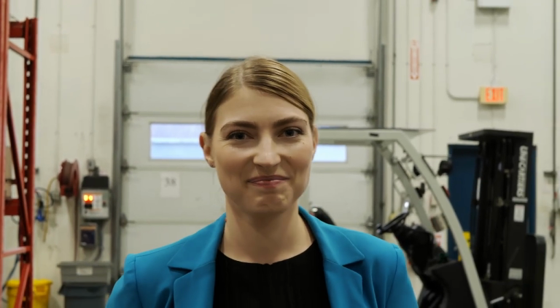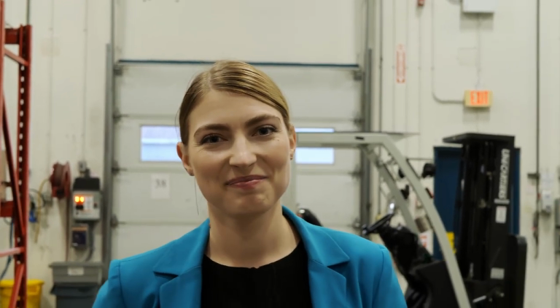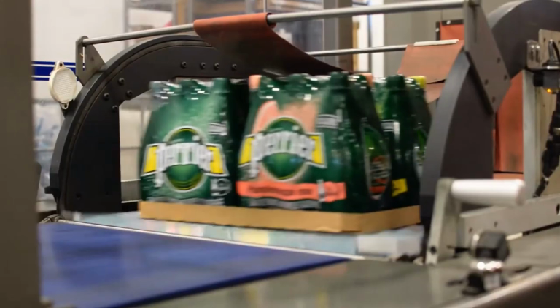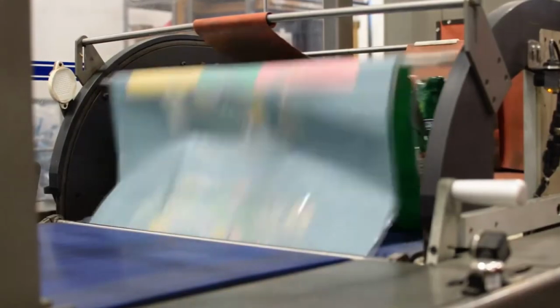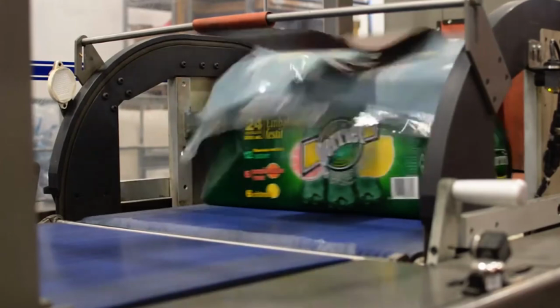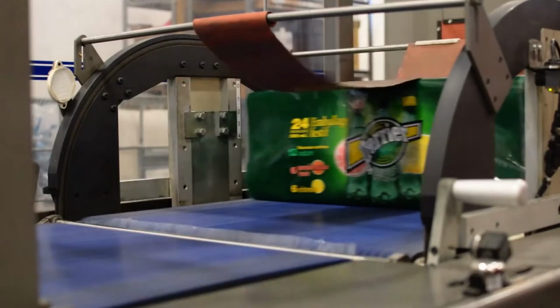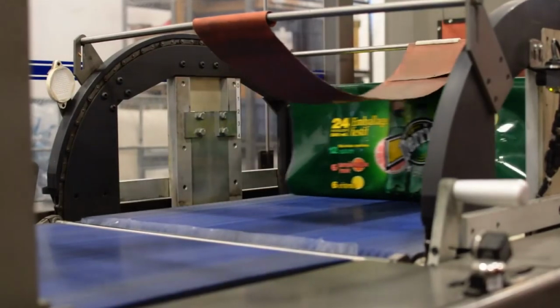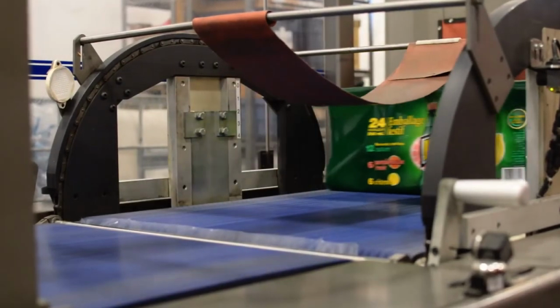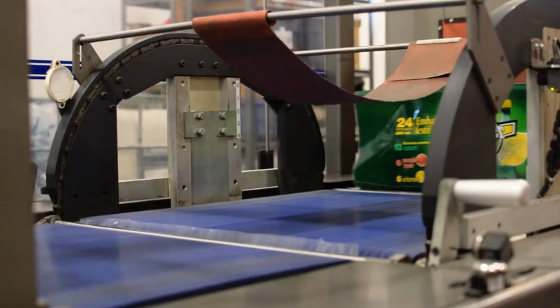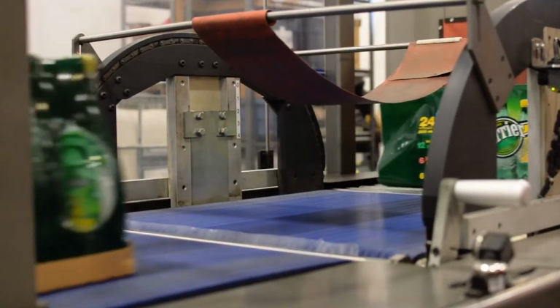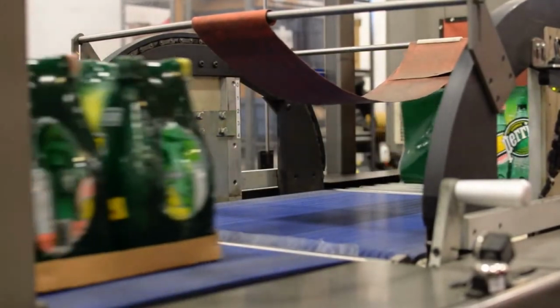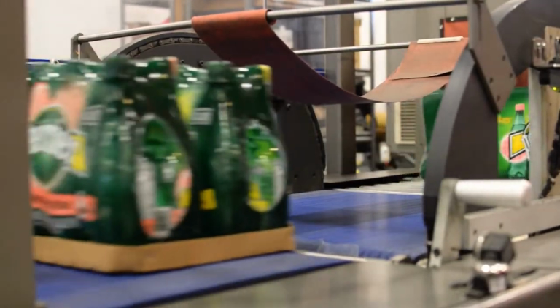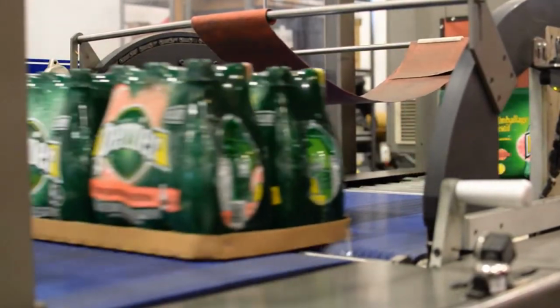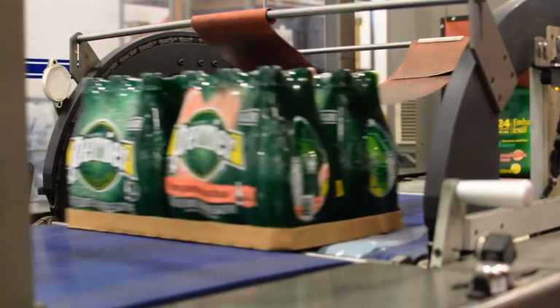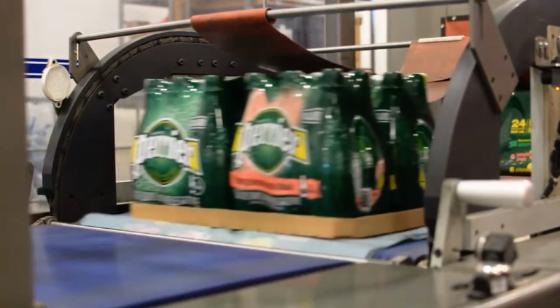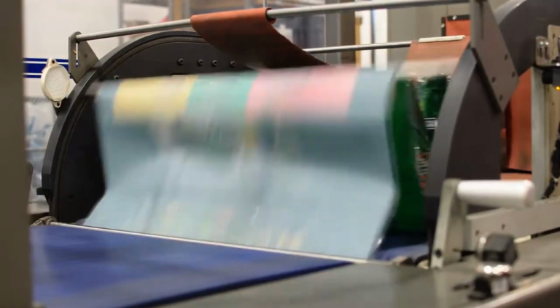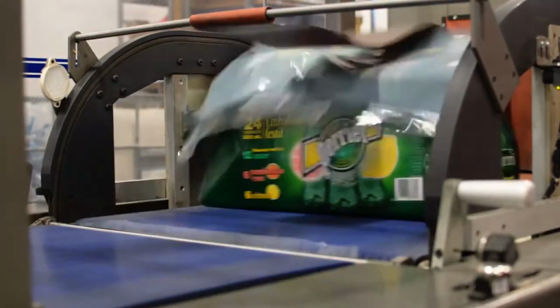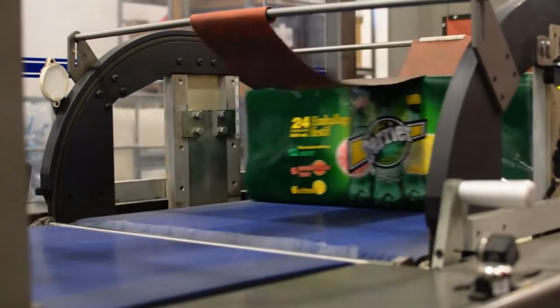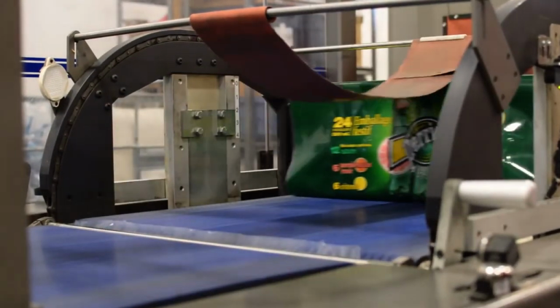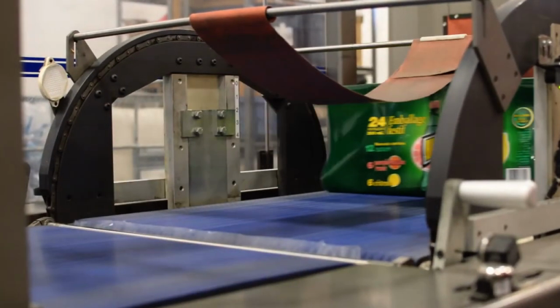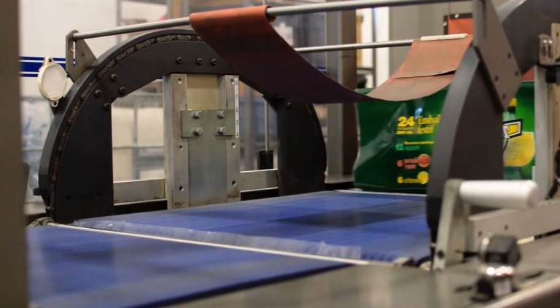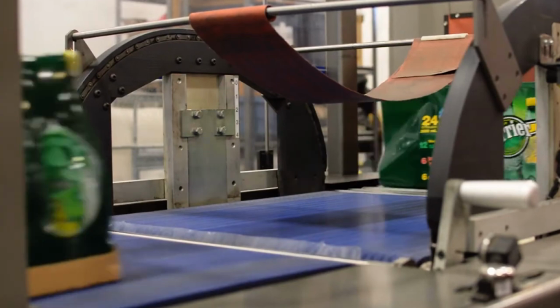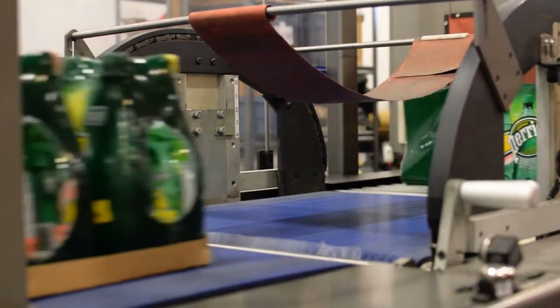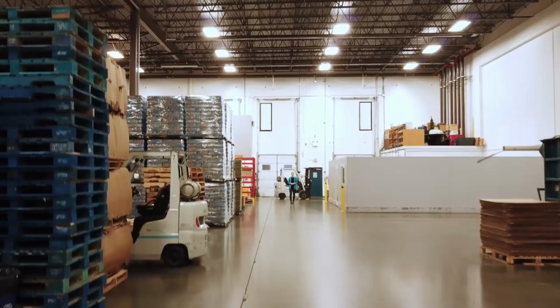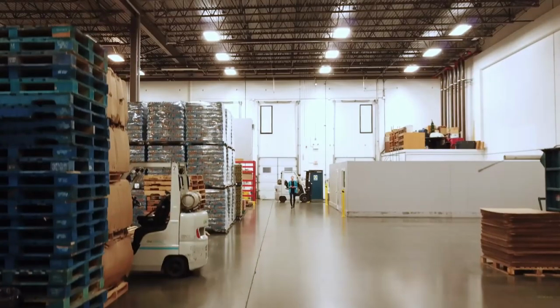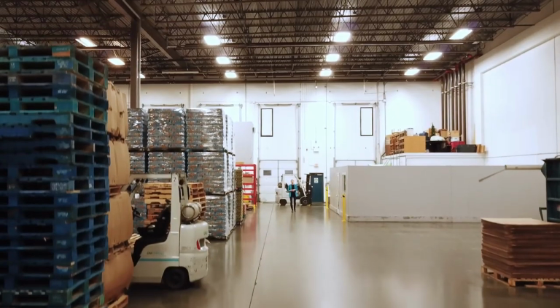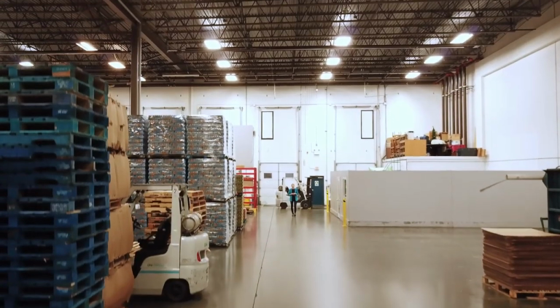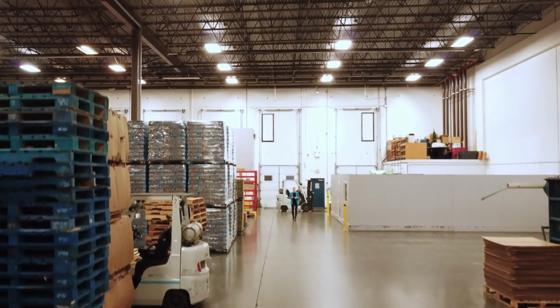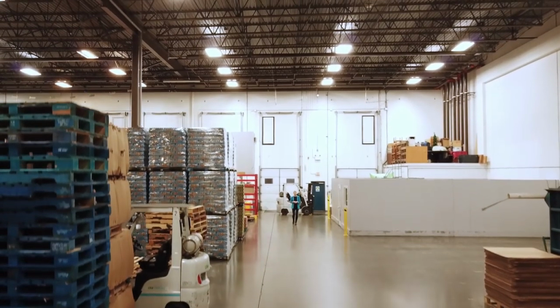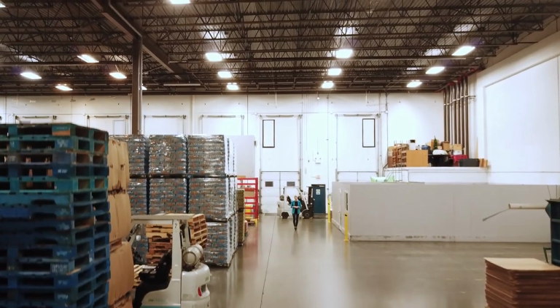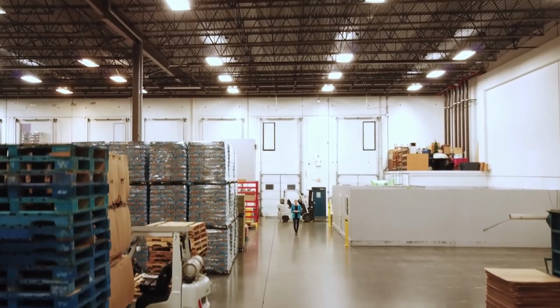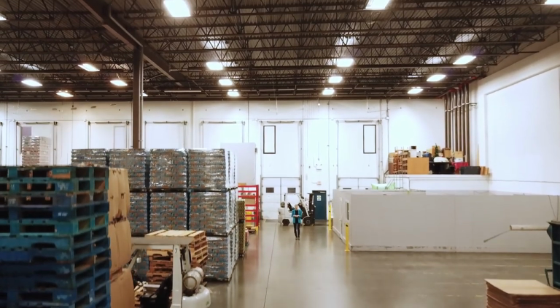These Perrier bottles came to us in bulk, but our client needed them to be packed into trays of floor sets, then bundle wrapped with pre-printed film. This is just one example of our automated processes.